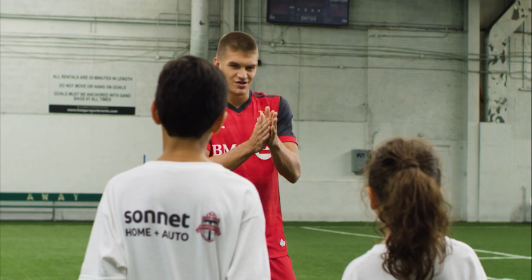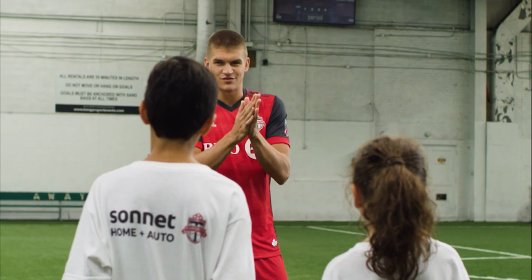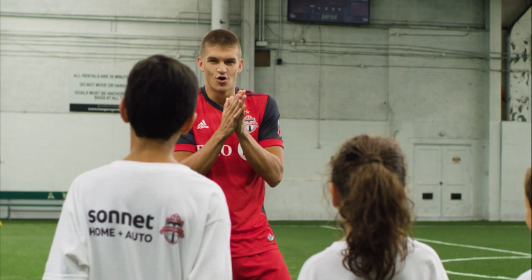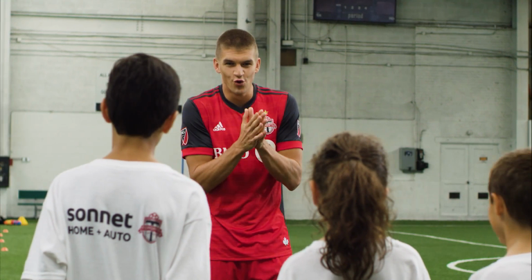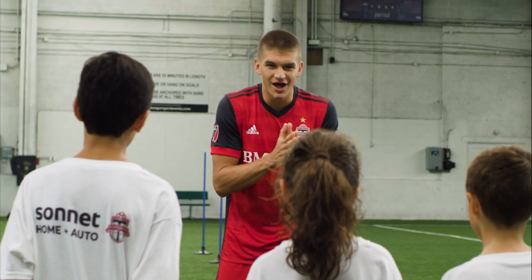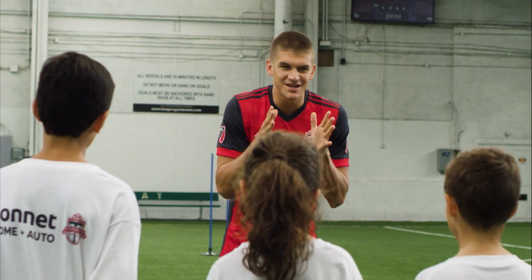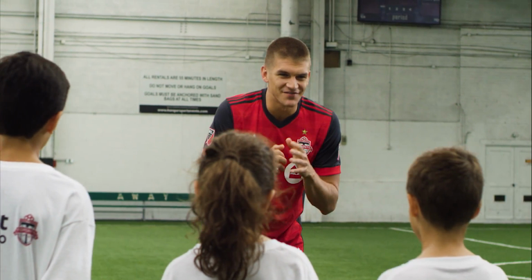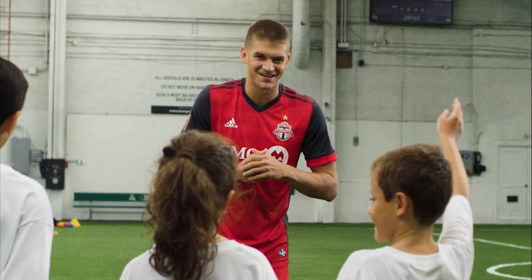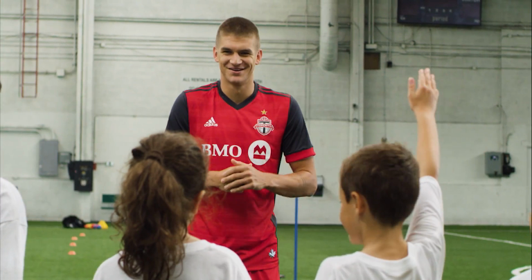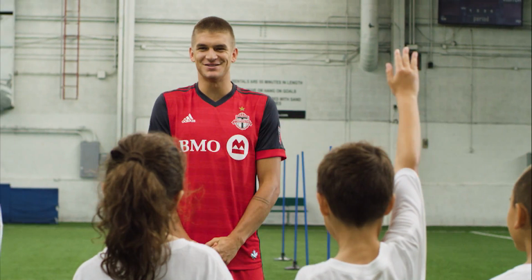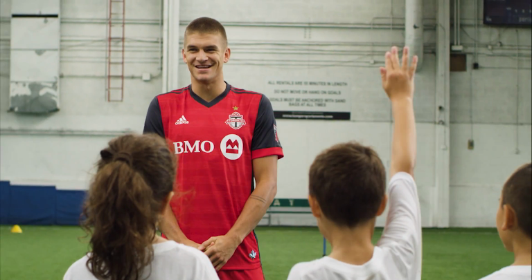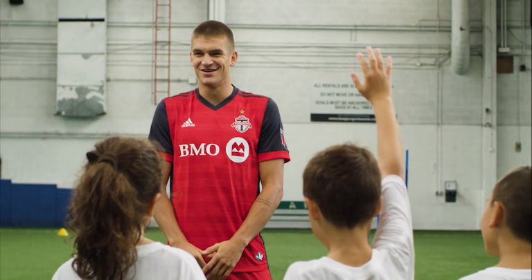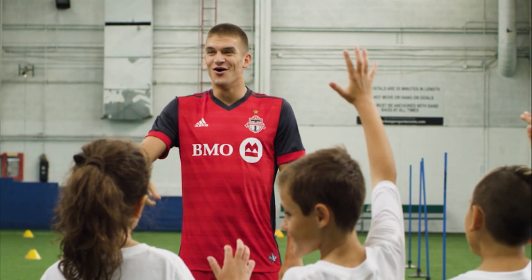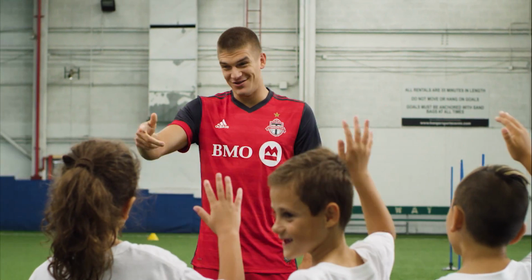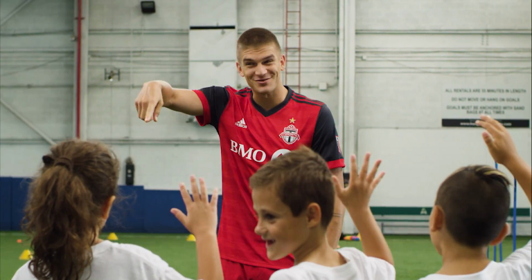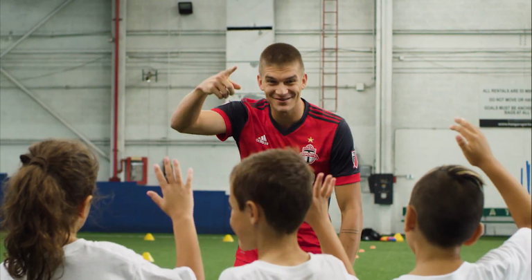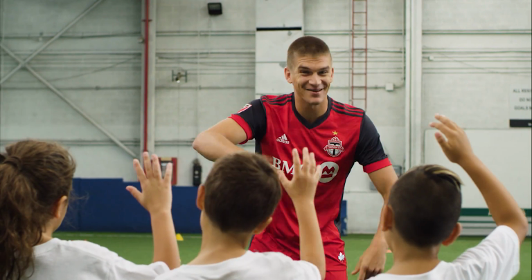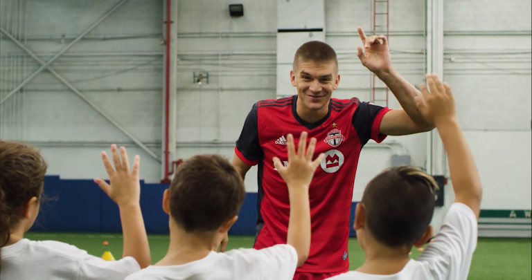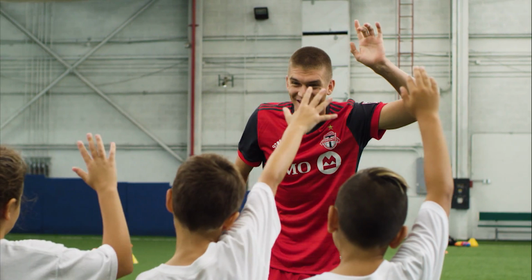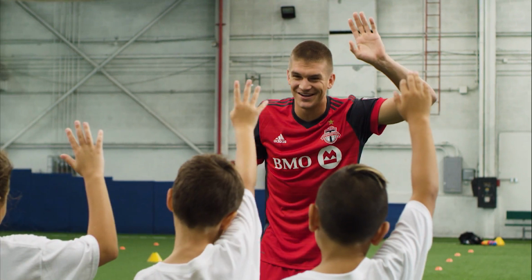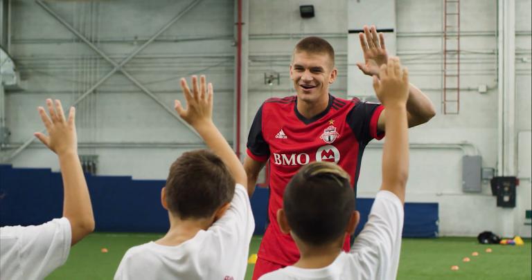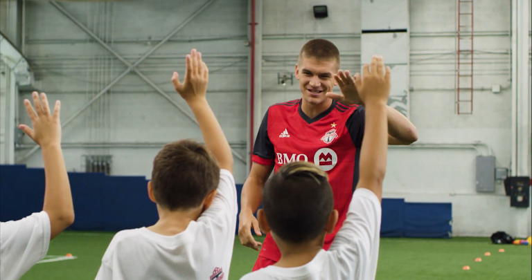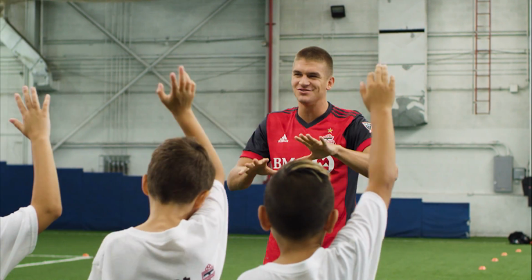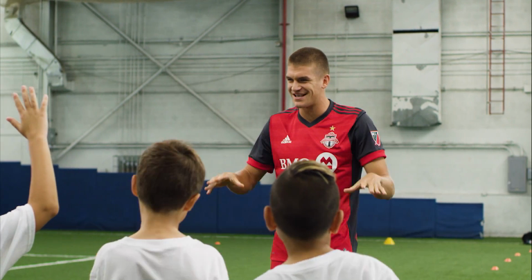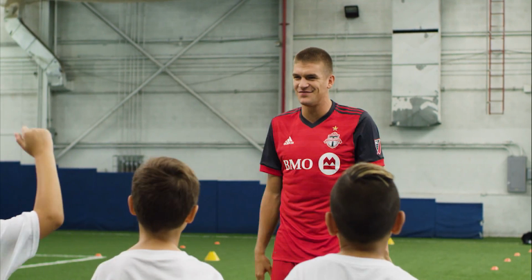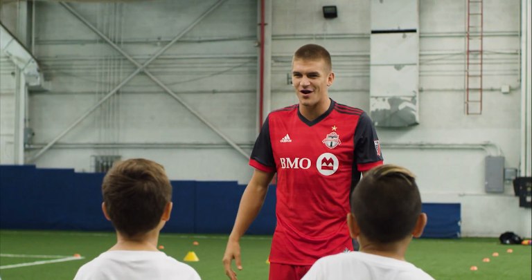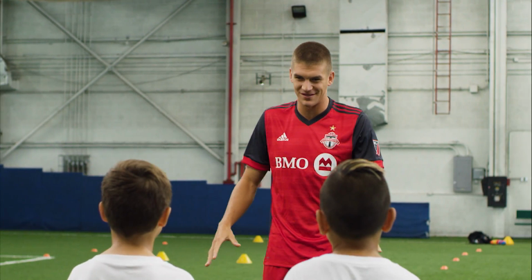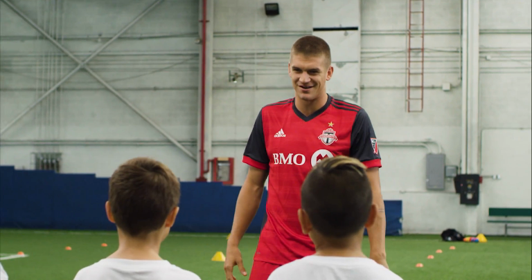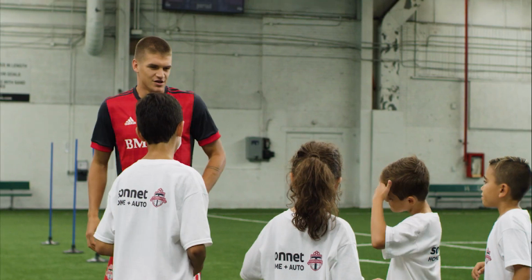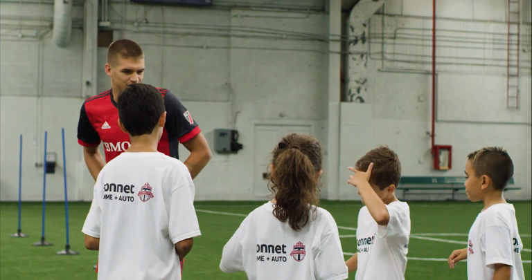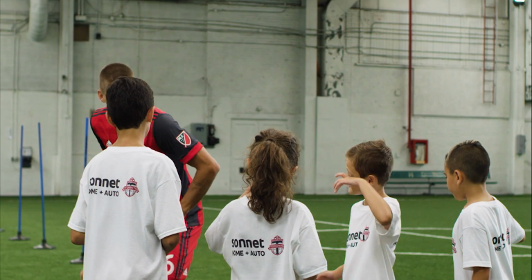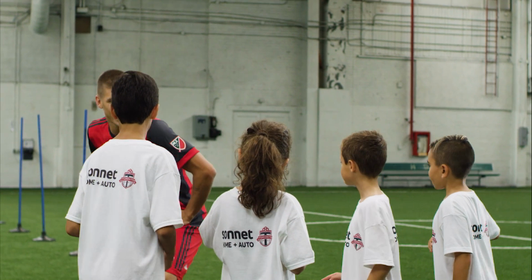Who loves defending? Raise your hand — raise them higher than that if you love defending. I'm going to teach you guys how to defend properly today.